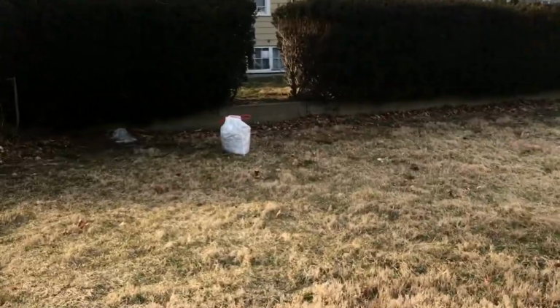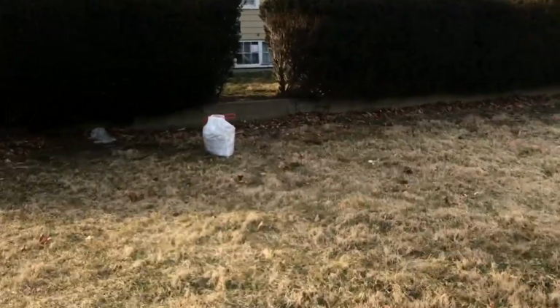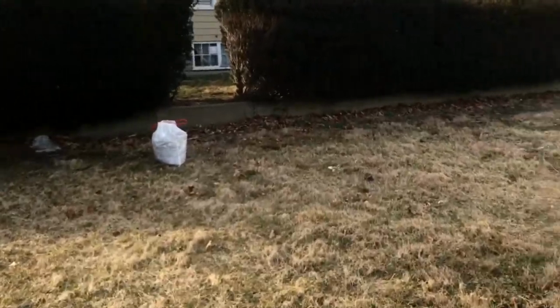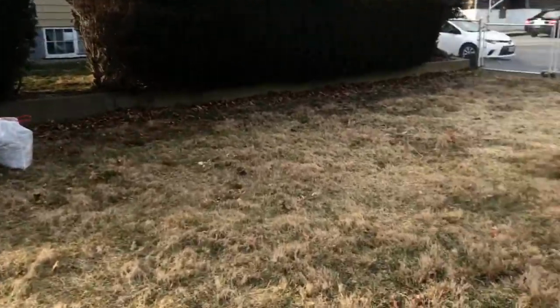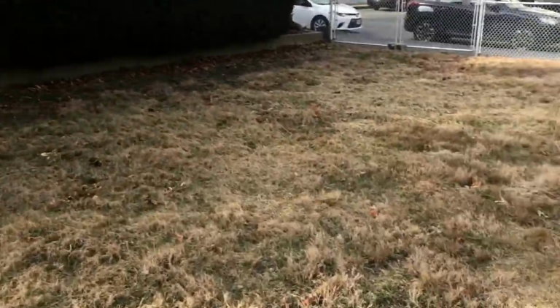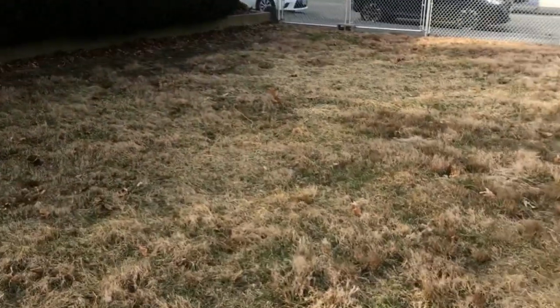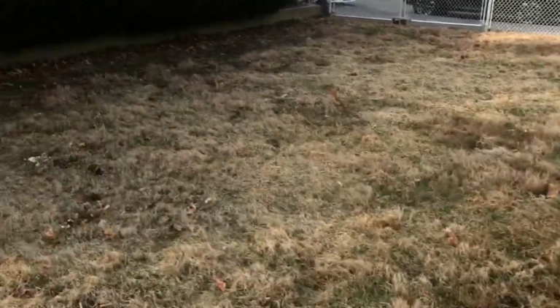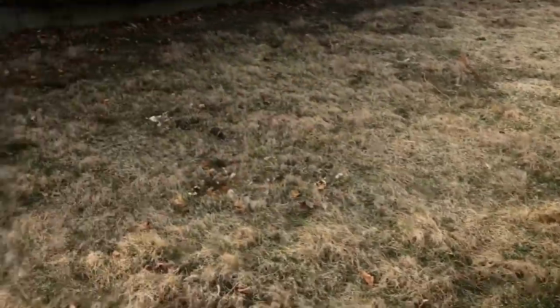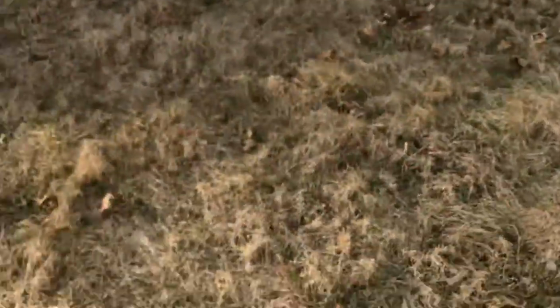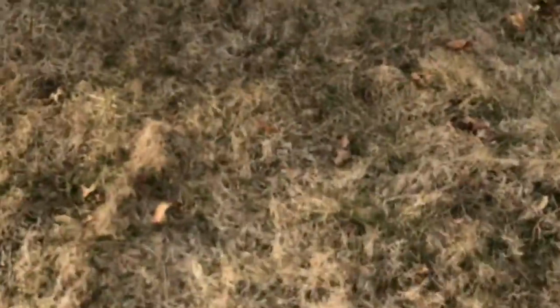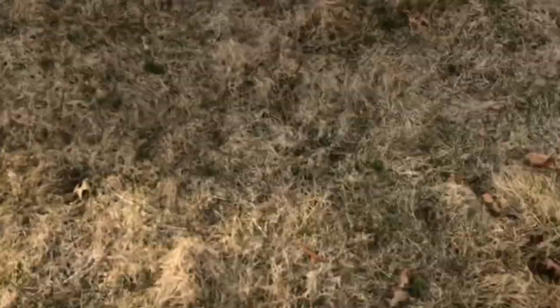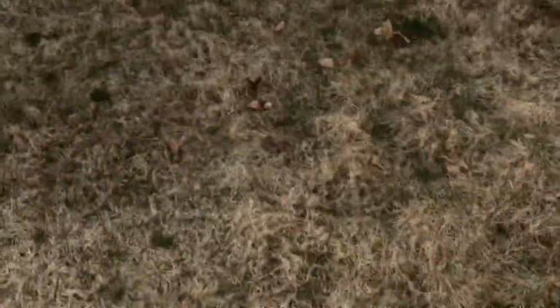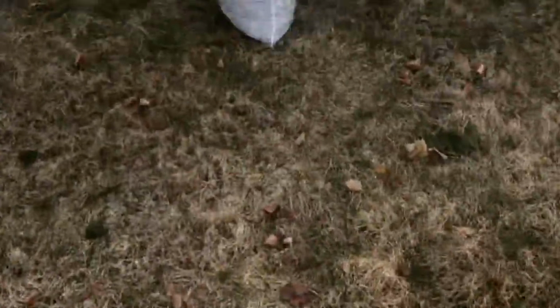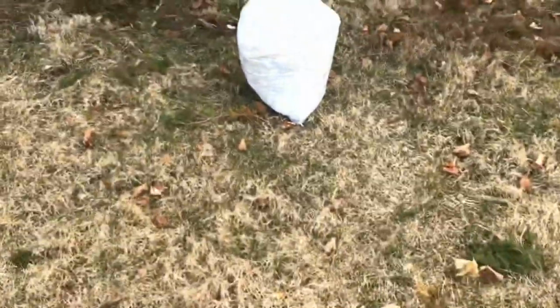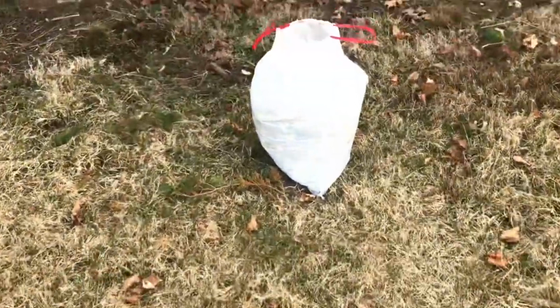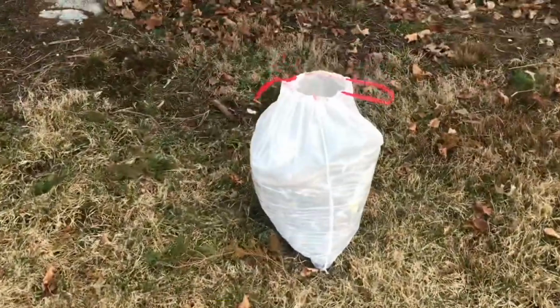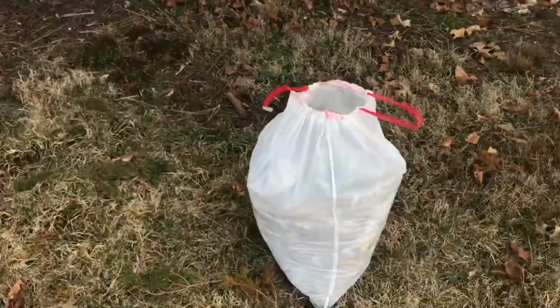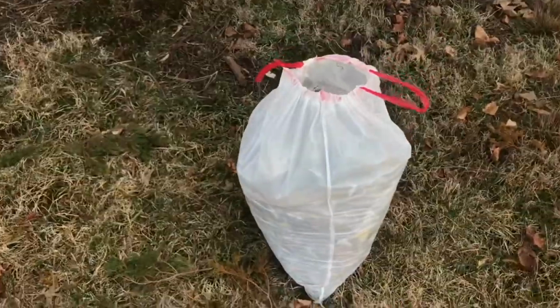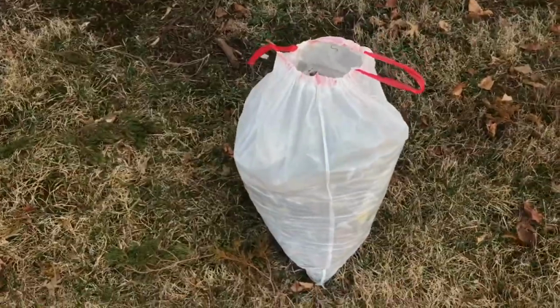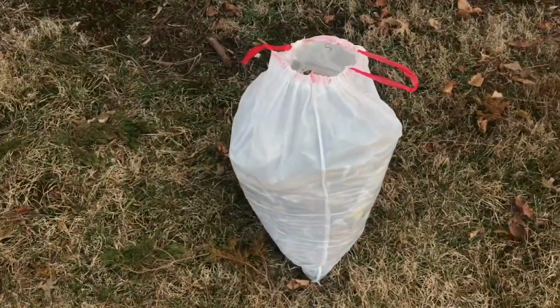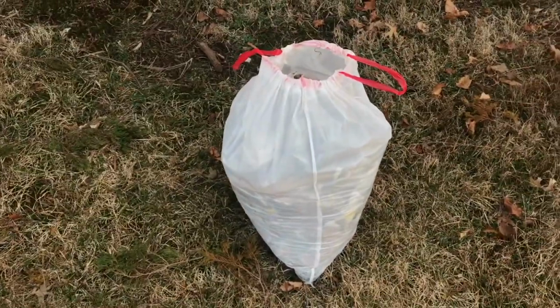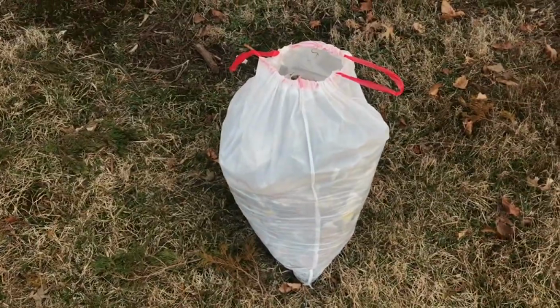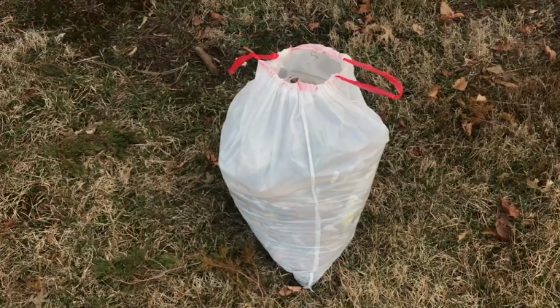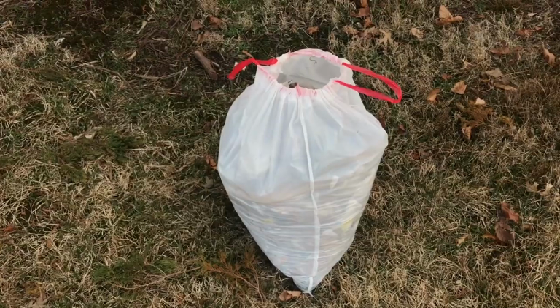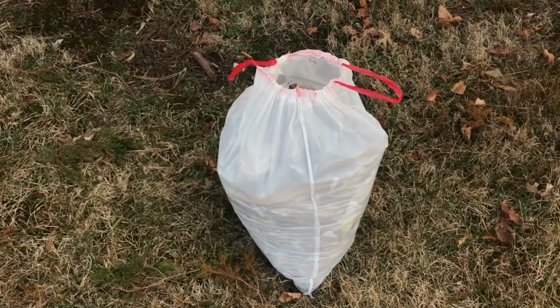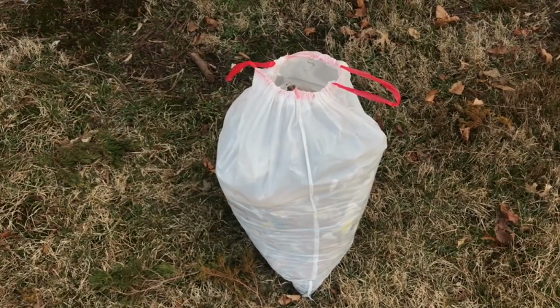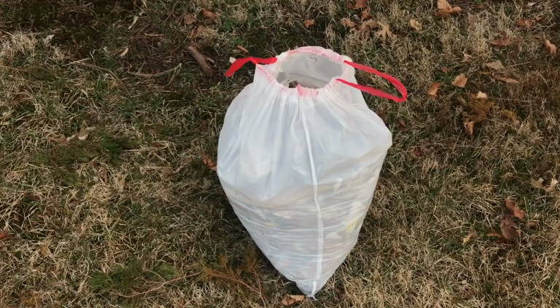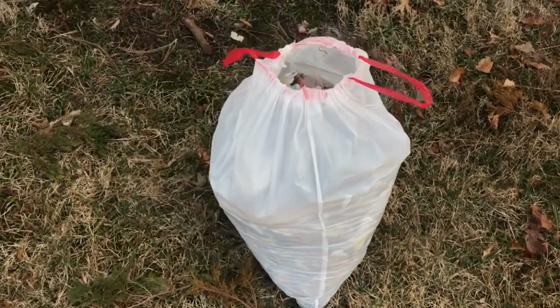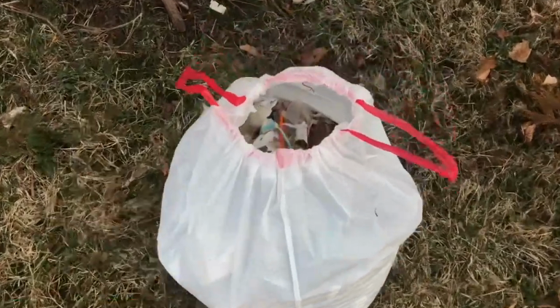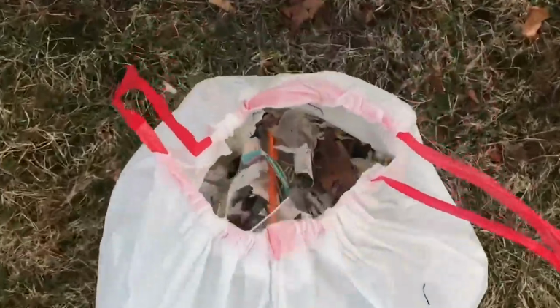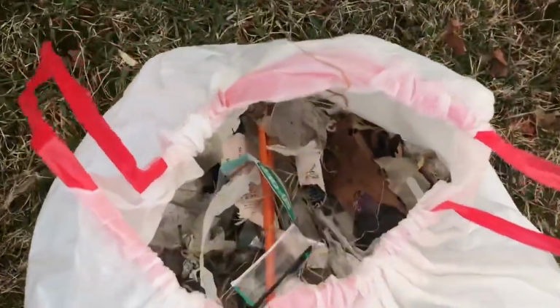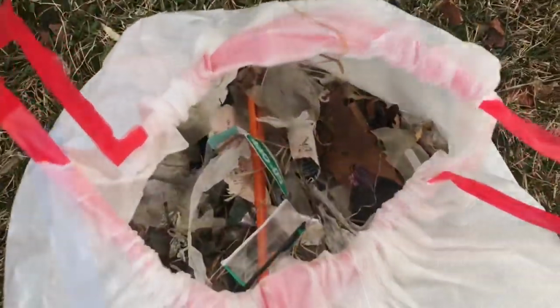And that, my friends, is literally all cigarette packaging and lottery tickets. Very little else besides the occasional cup is in that bag. It's crazy how much trash I found.